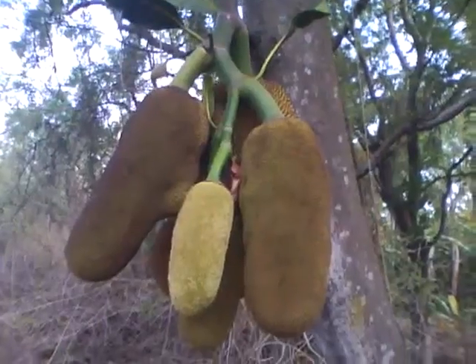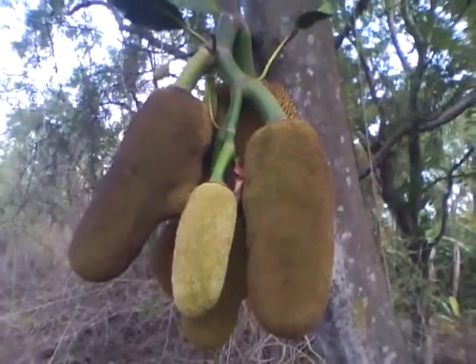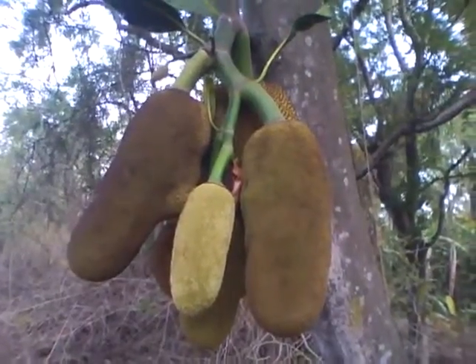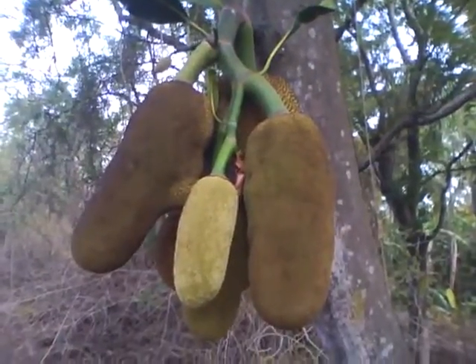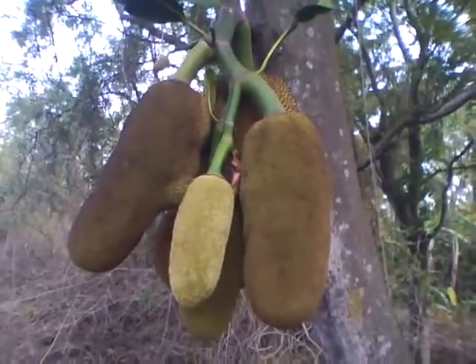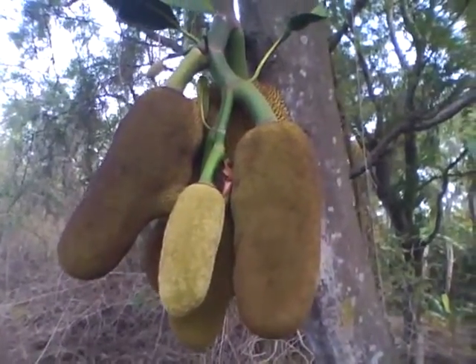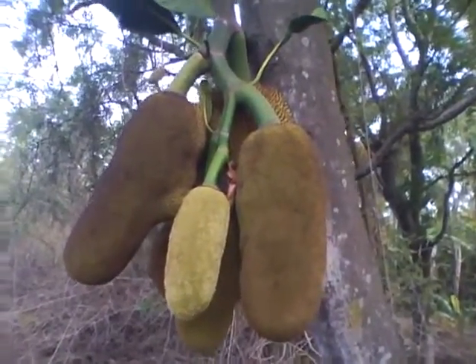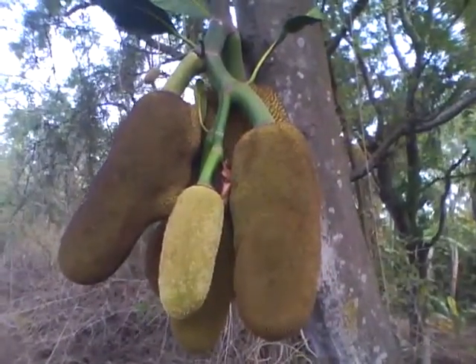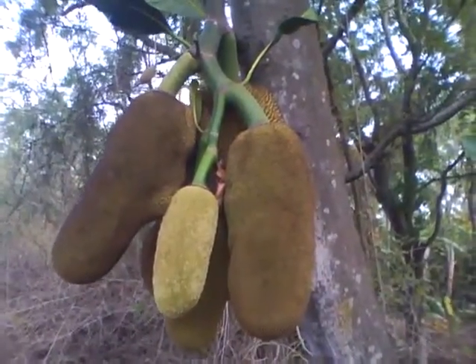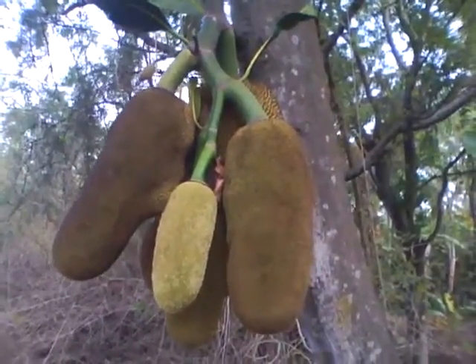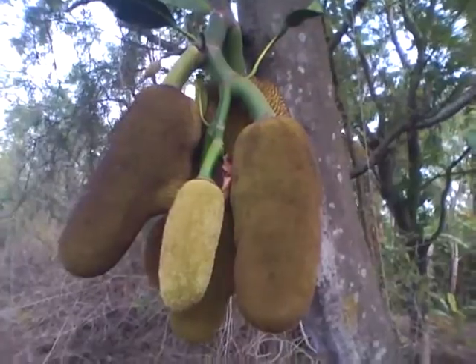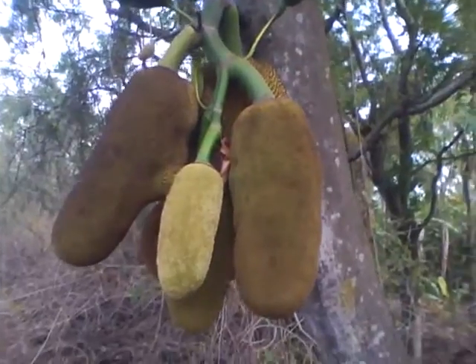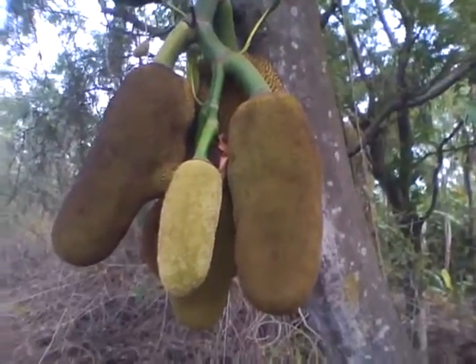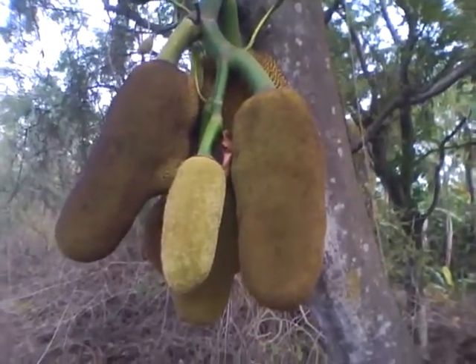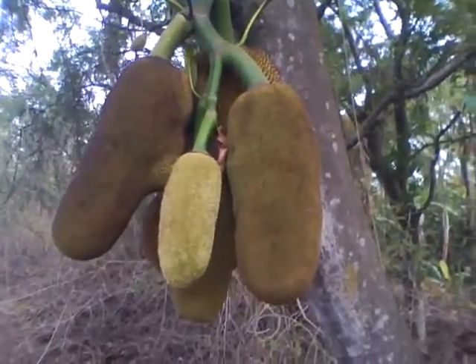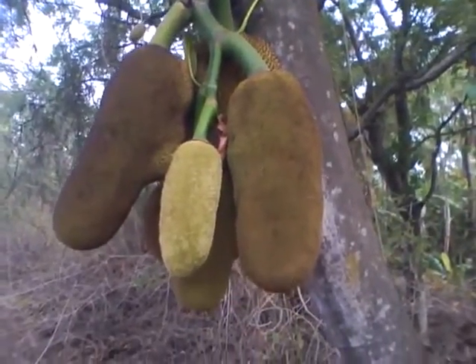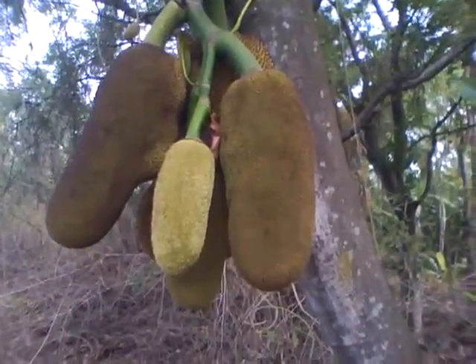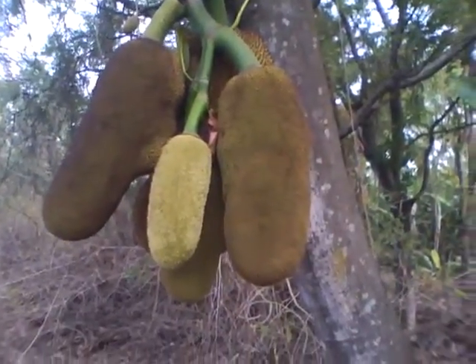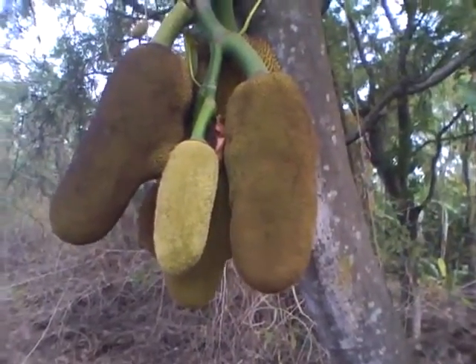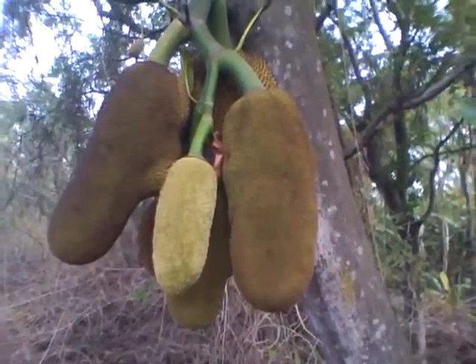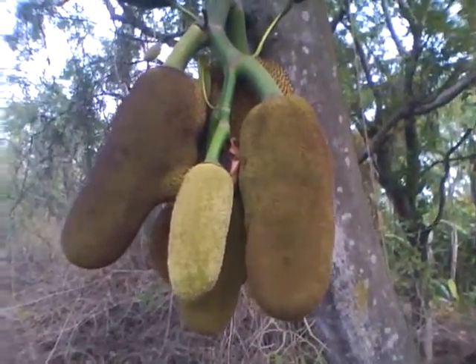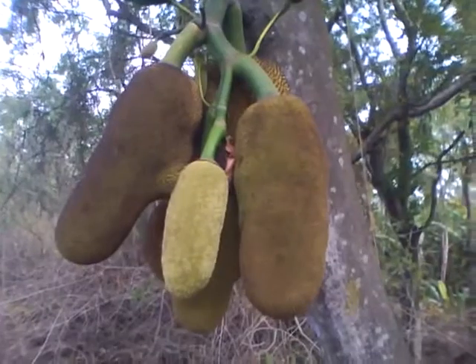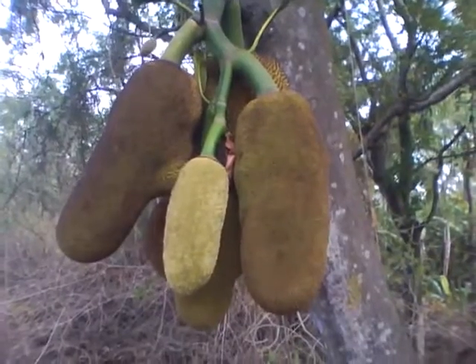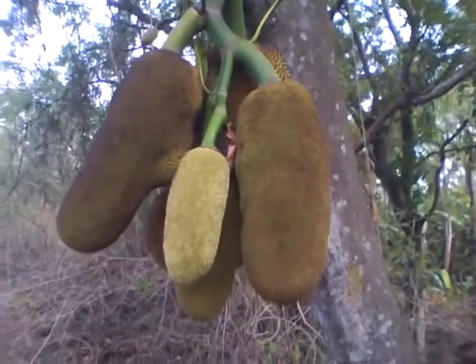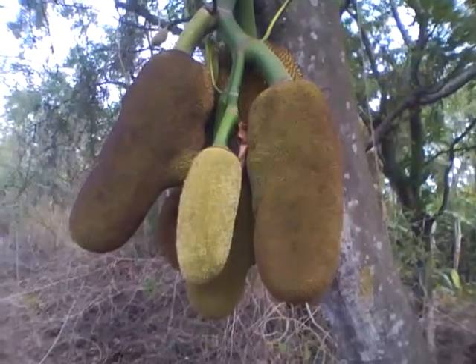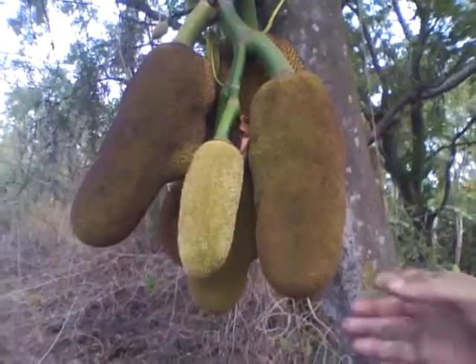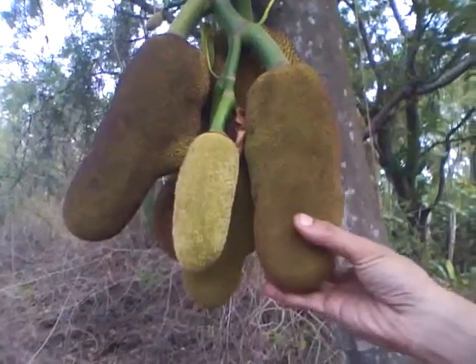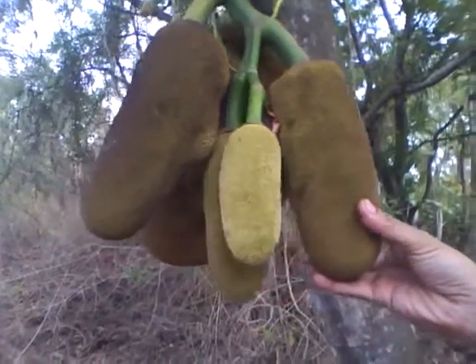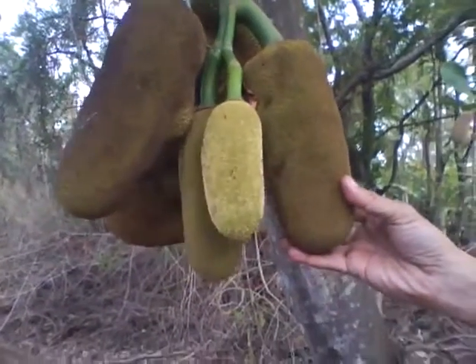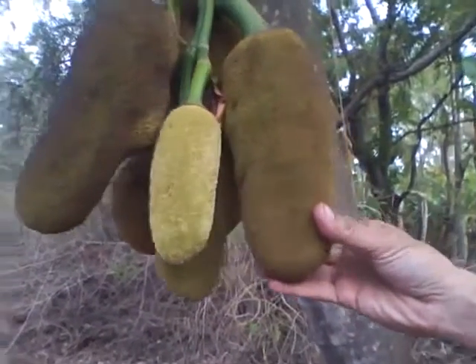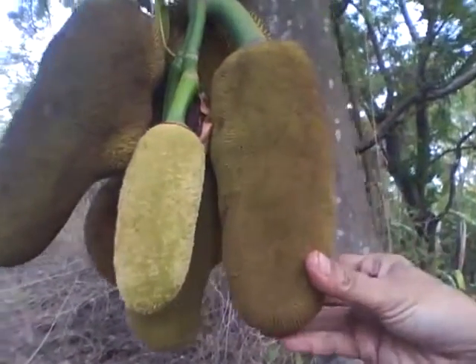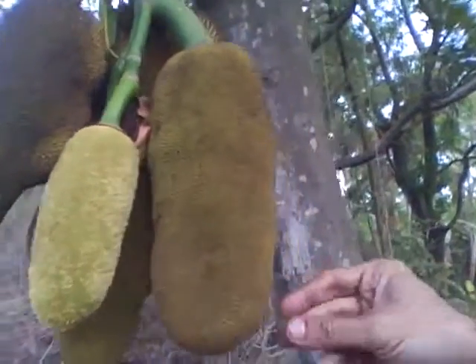This is one of the wonders of nature. Anyone who owns this tree can consider himself a wealthy man or family or whatever. Now I will explain a little bit about this tree — it's called jackfruit.